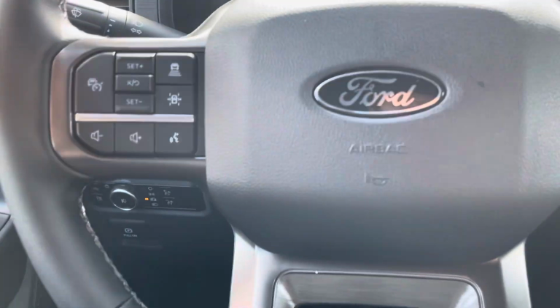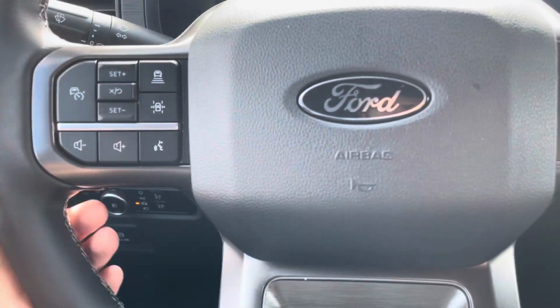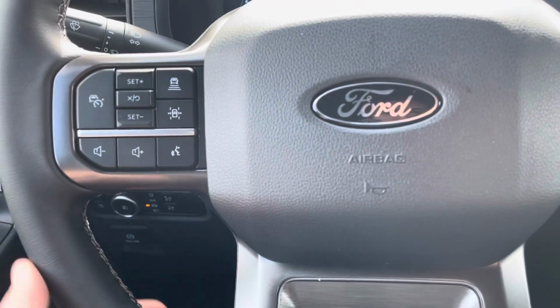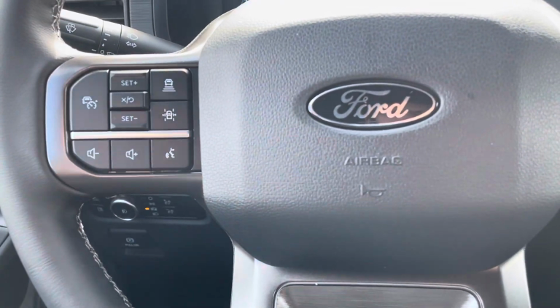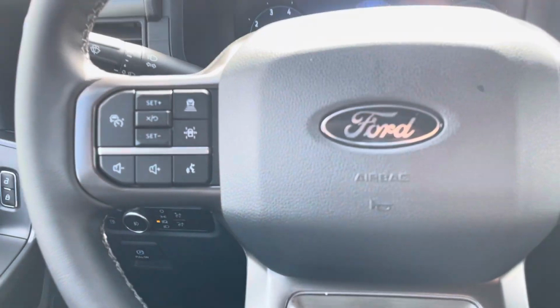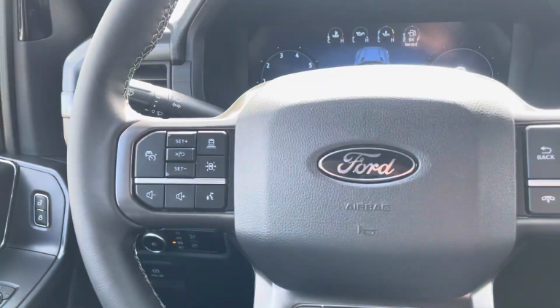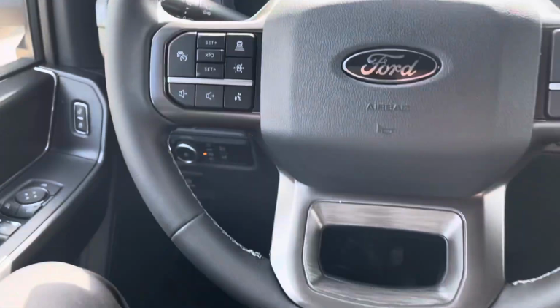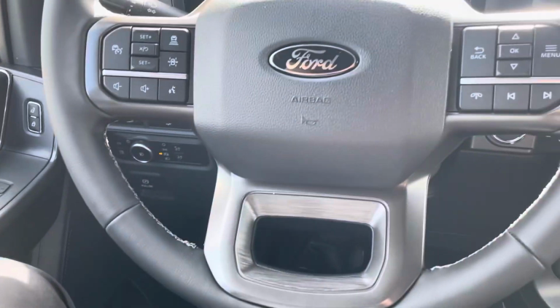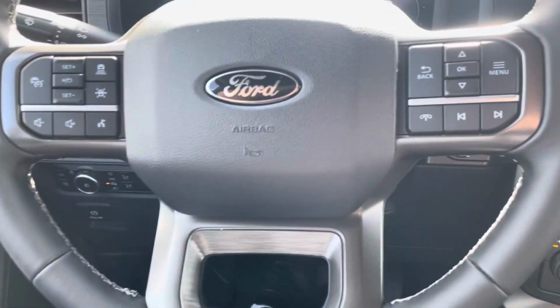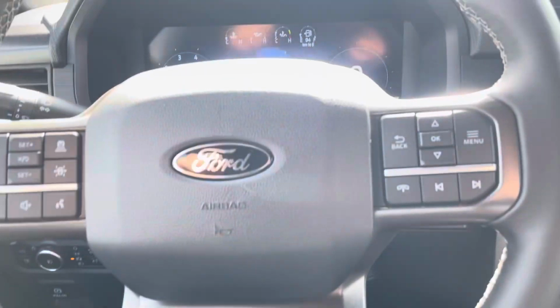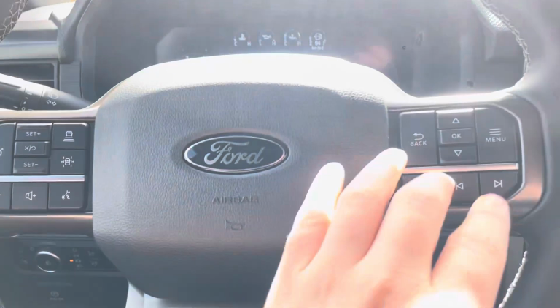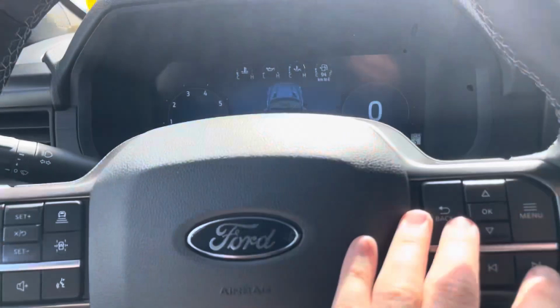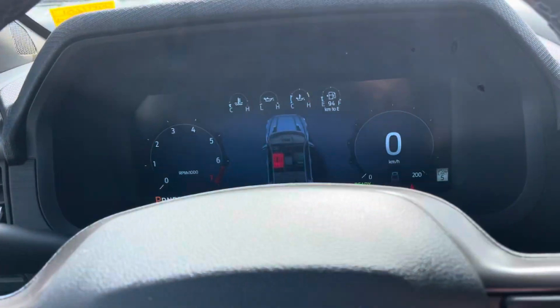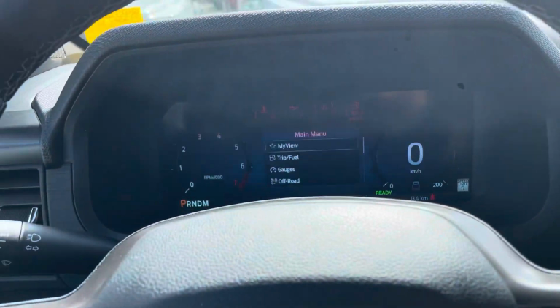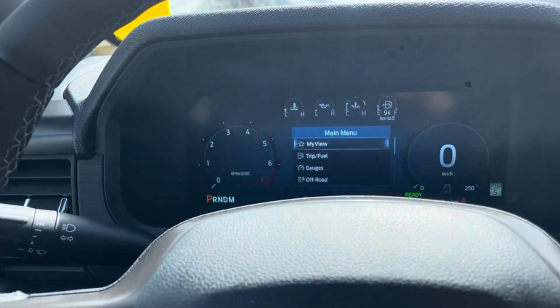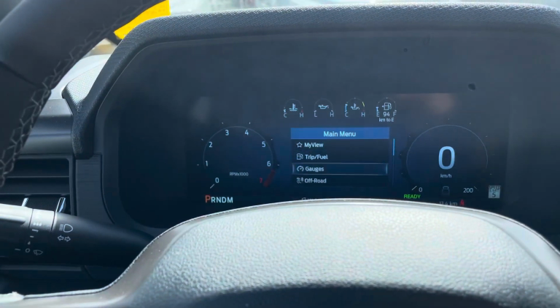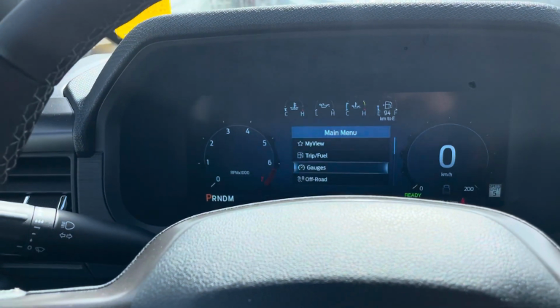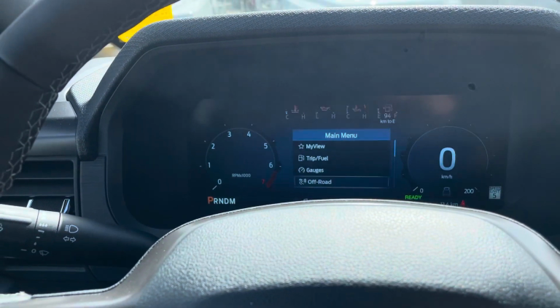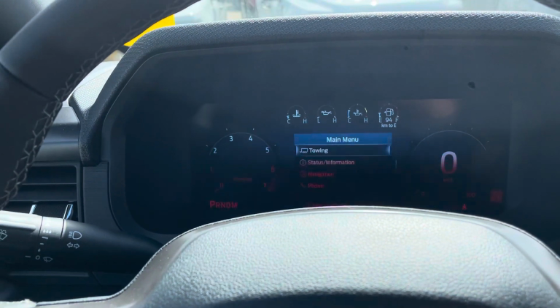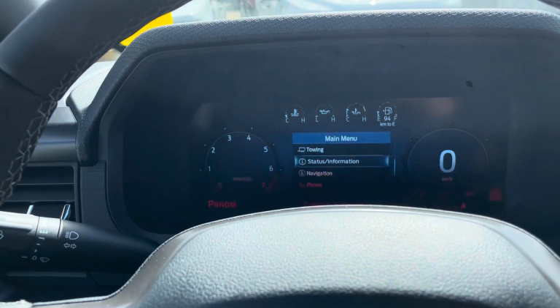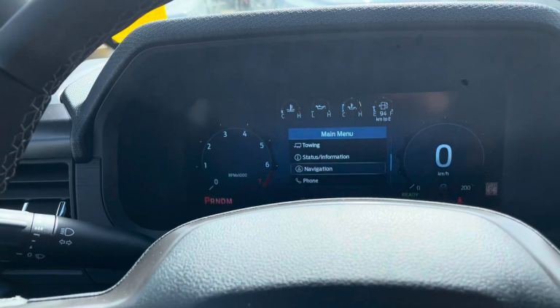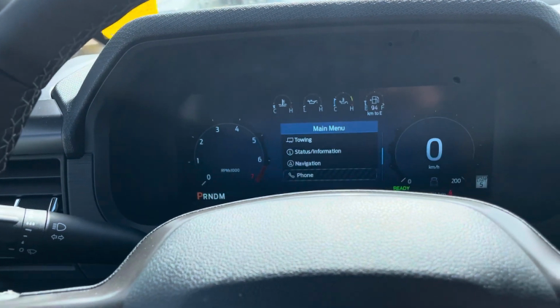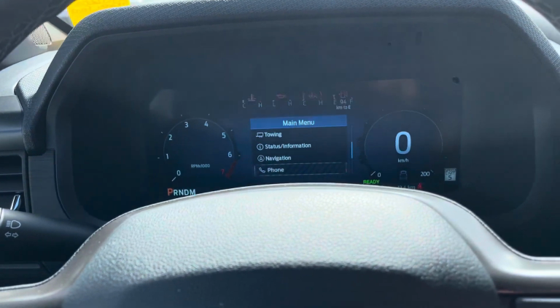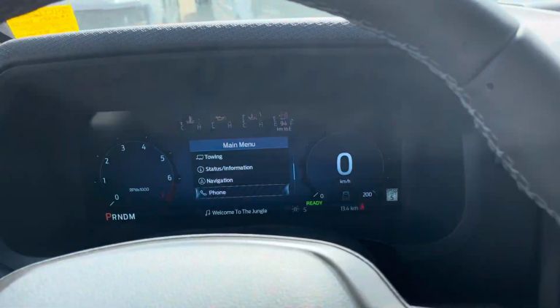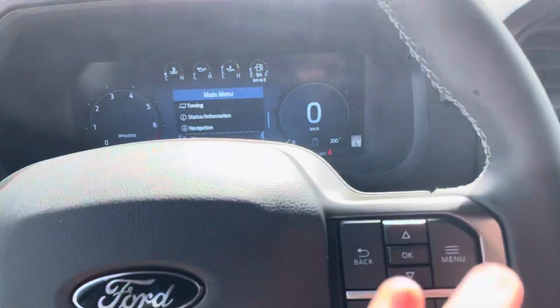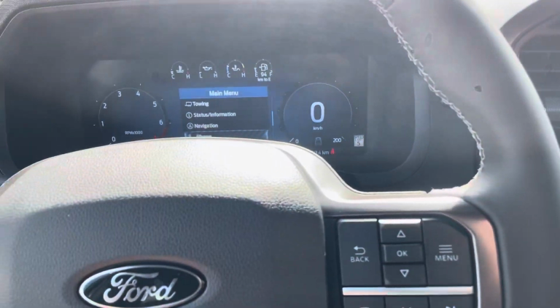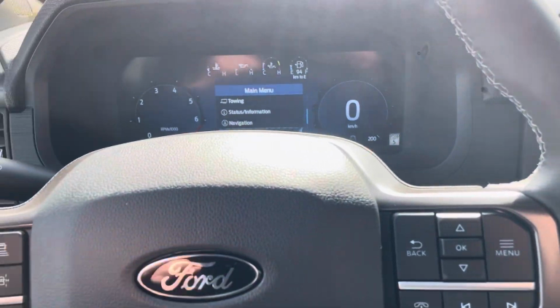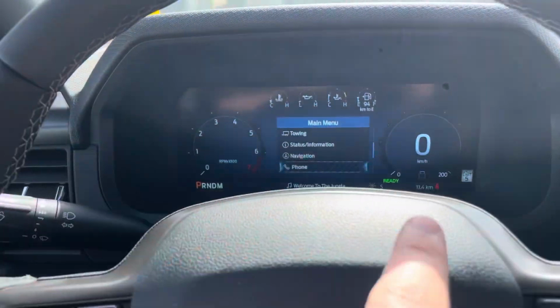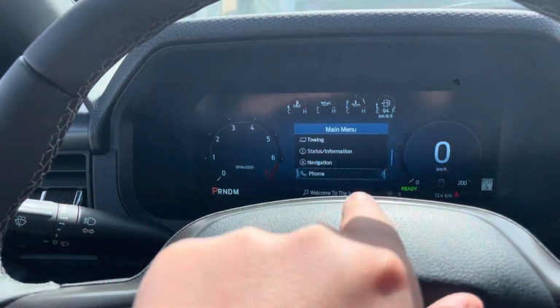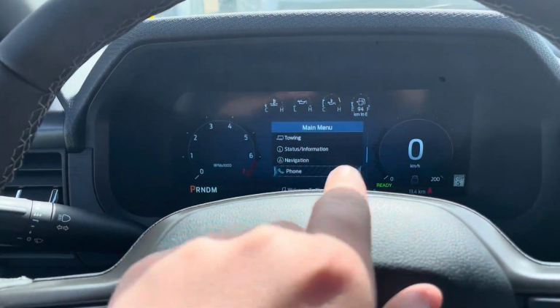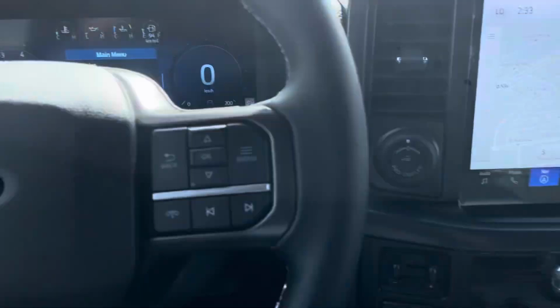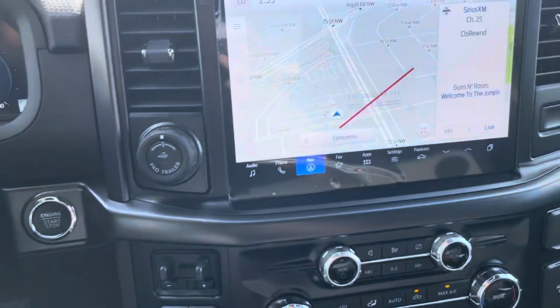This one does have a few free months of the Blue Cruise trial, which is the hands-free driving. And of course, you can rifle through here, see all your gauges, off-road settings, everything you would want just at right above the steering wheel.